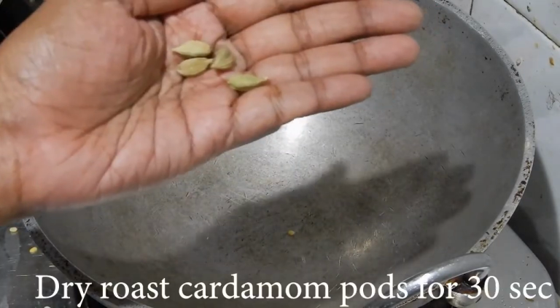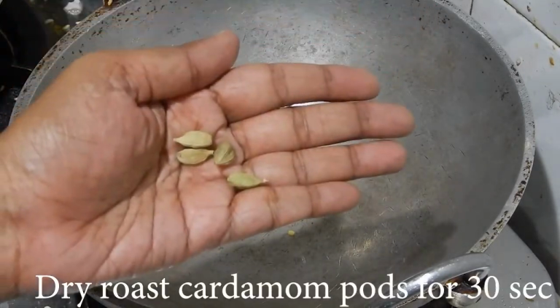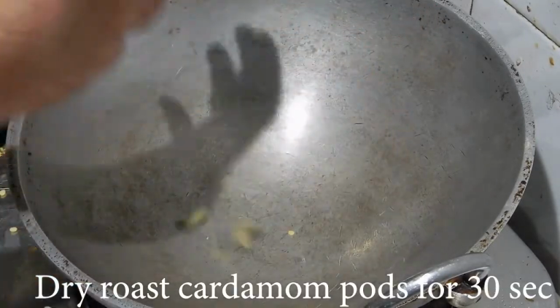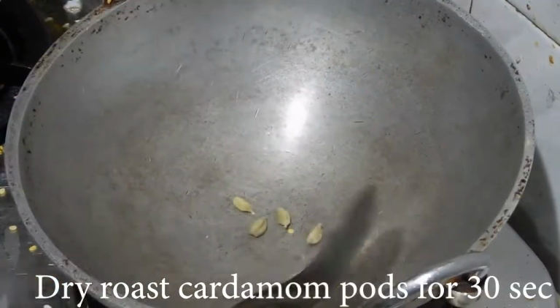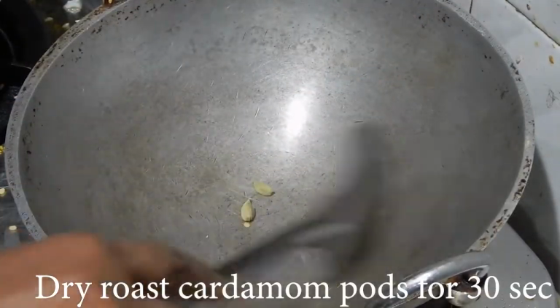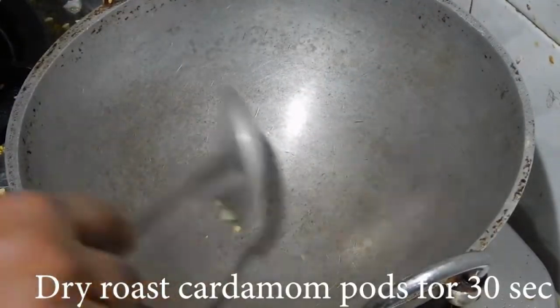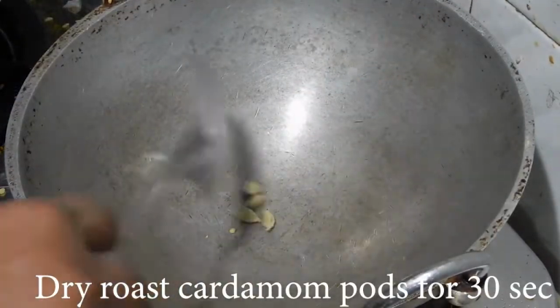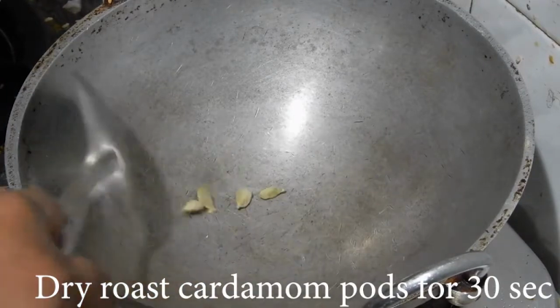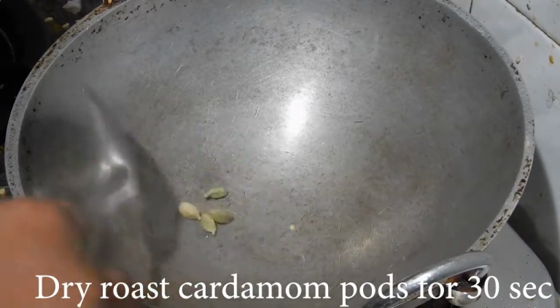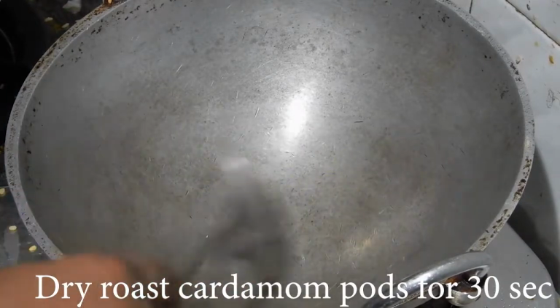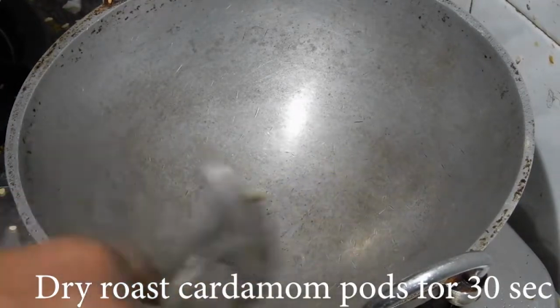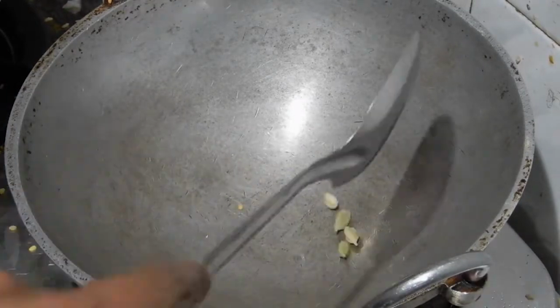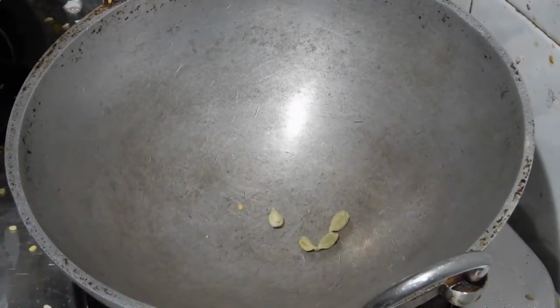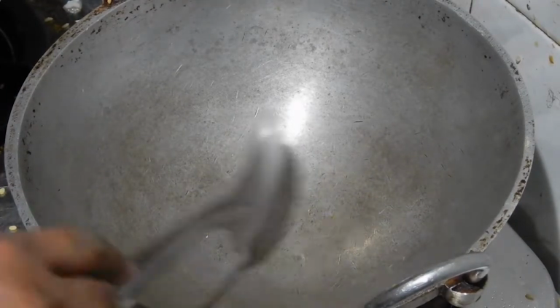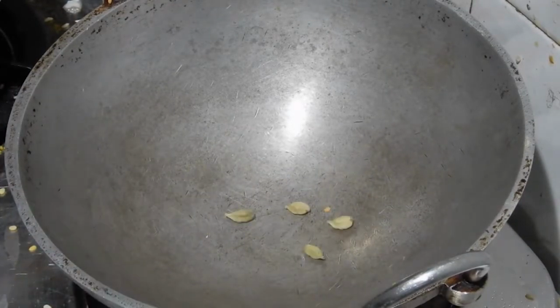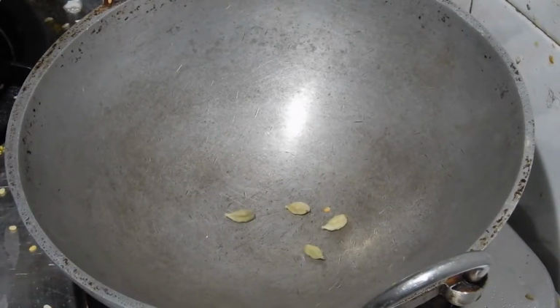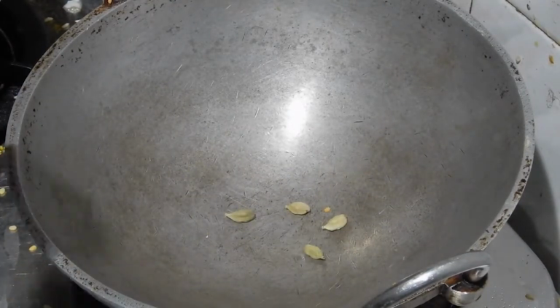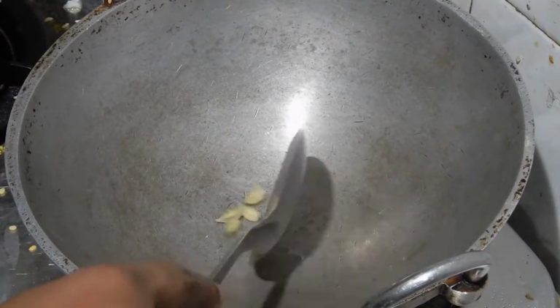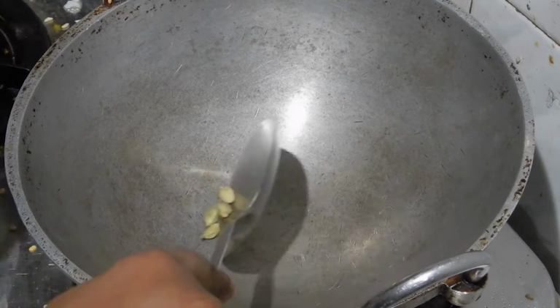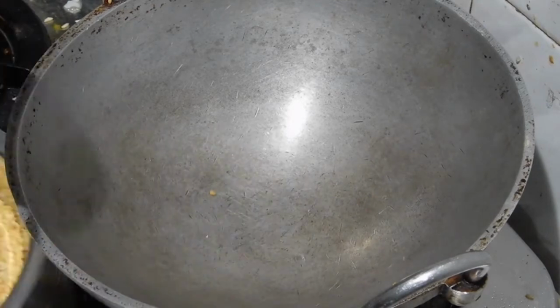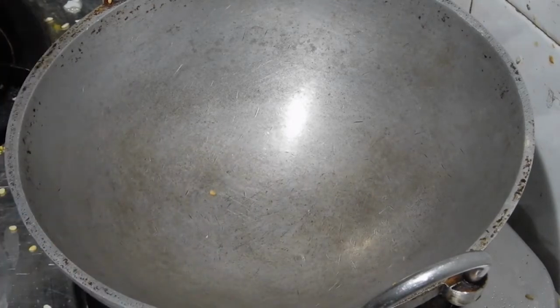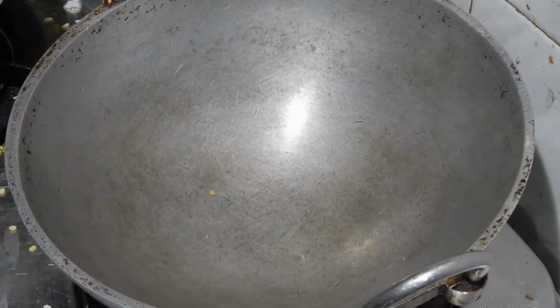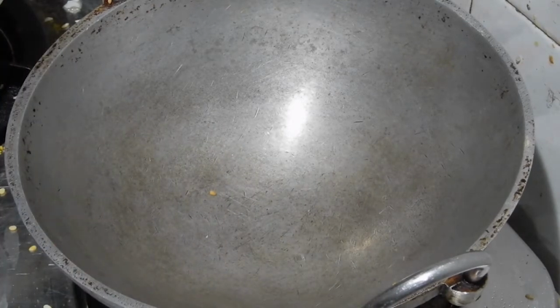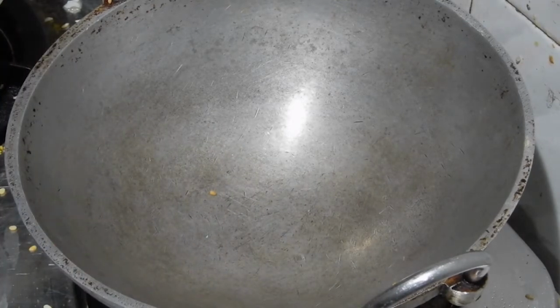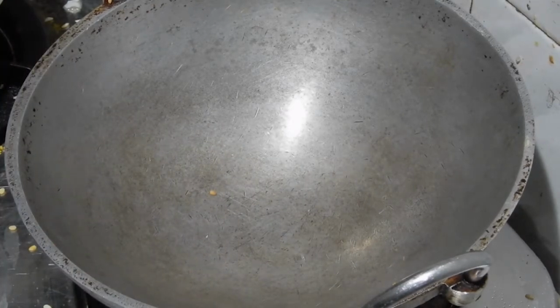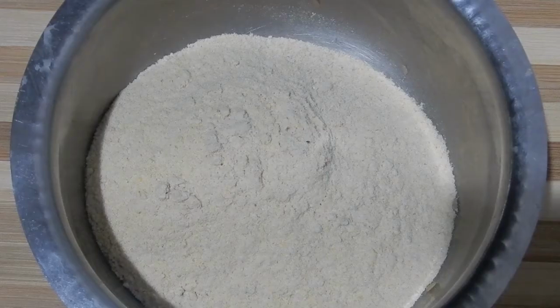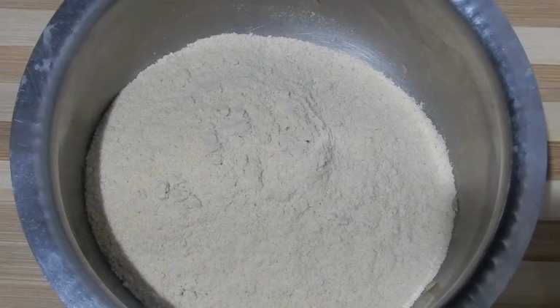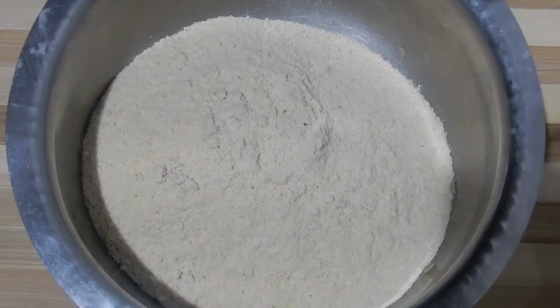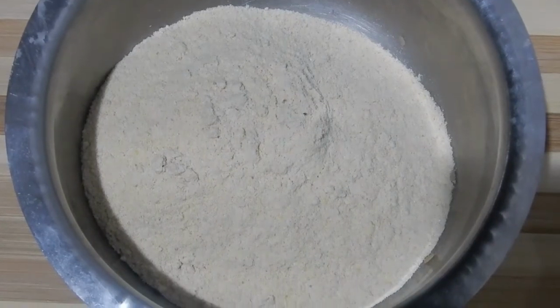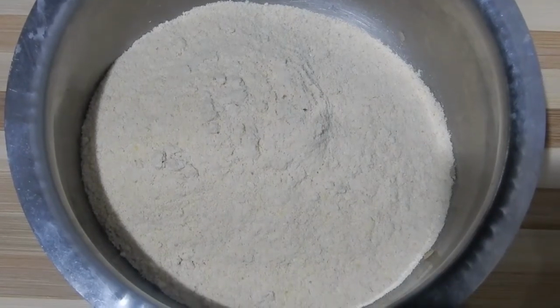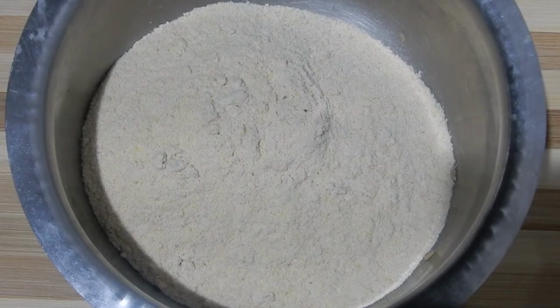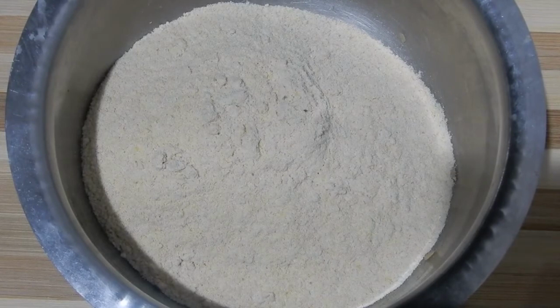Dry roast 4 cardamom pods for 30 seconds. Put all the roasted ingredients in a mixer jar and blend it into powder. This is the powdered mixture.